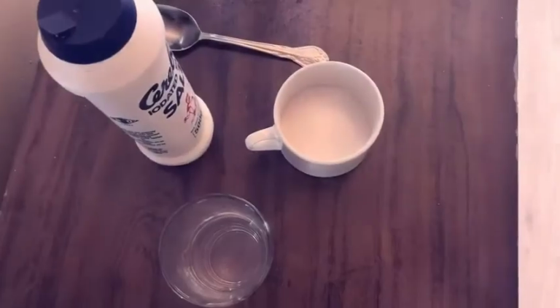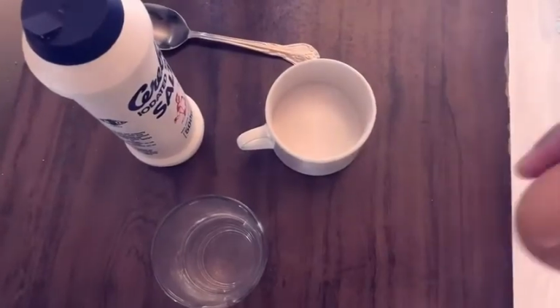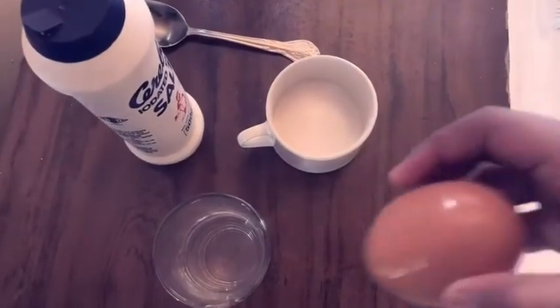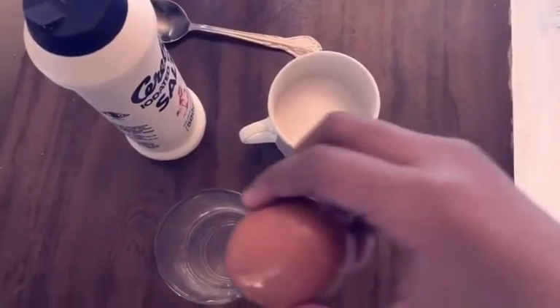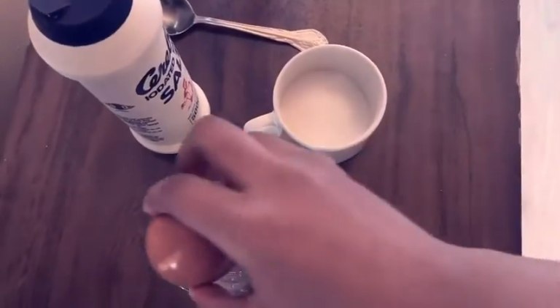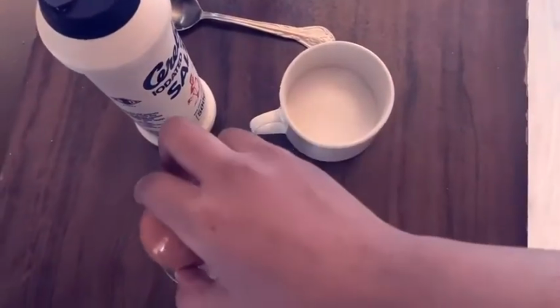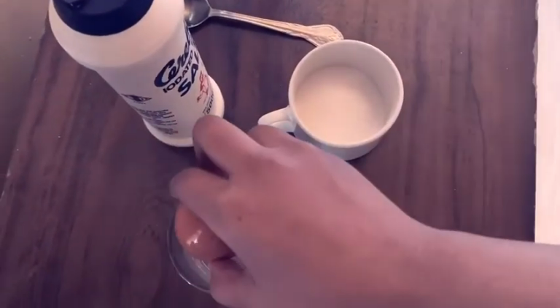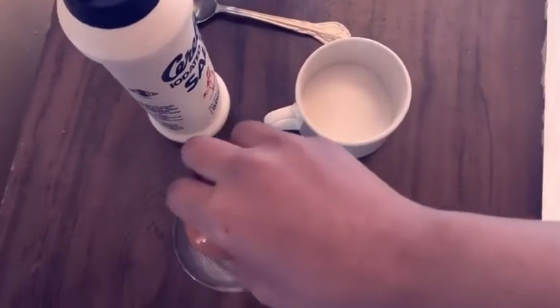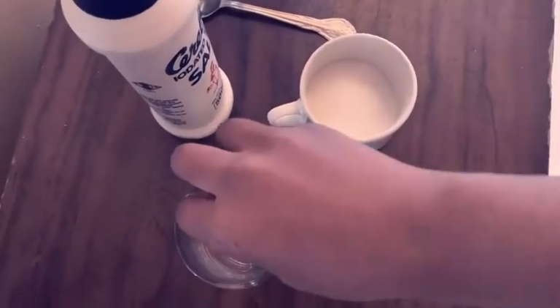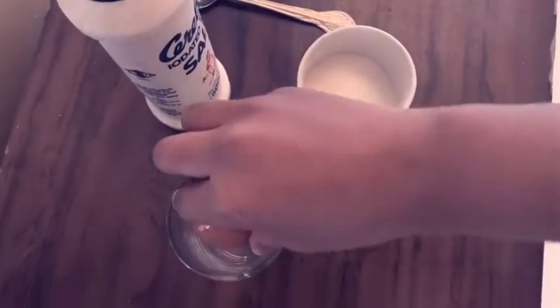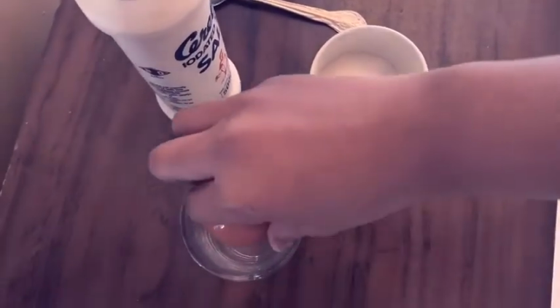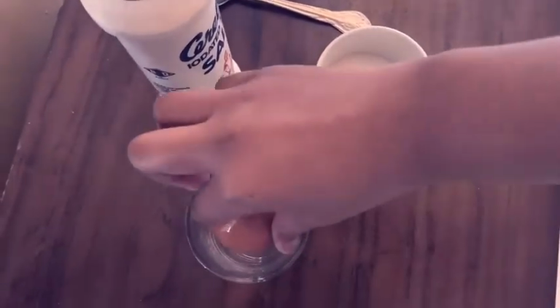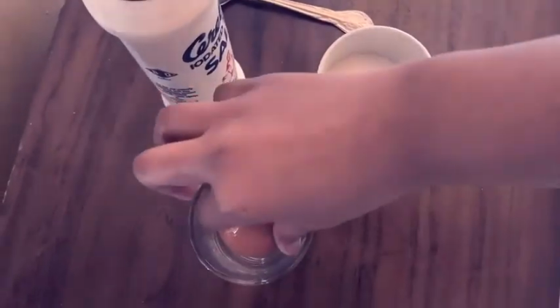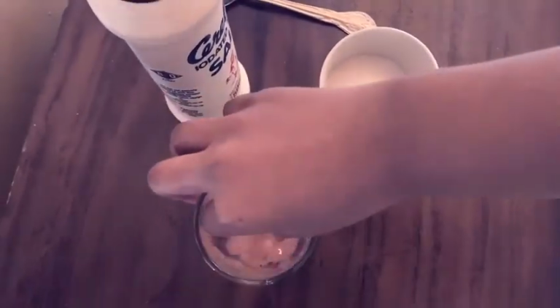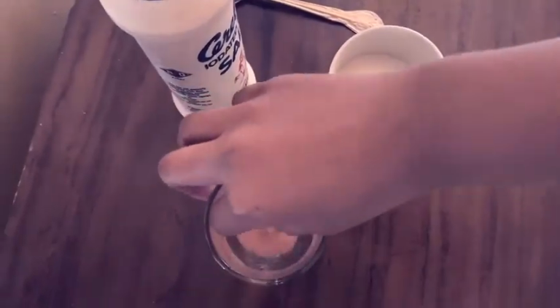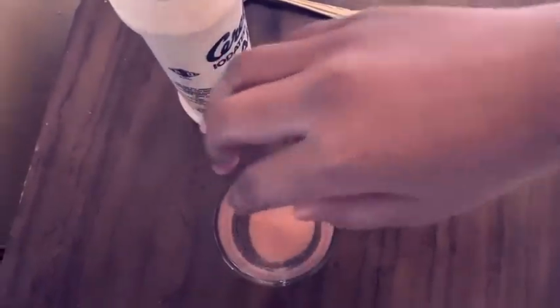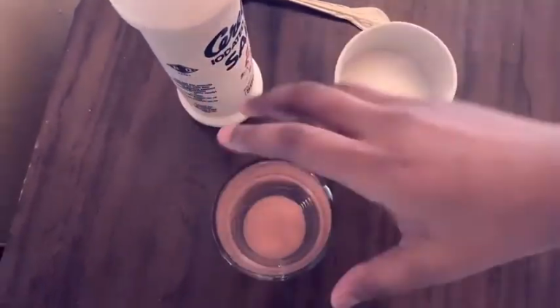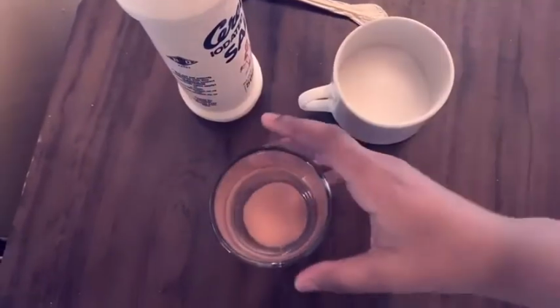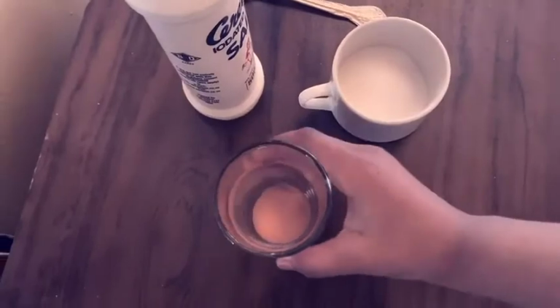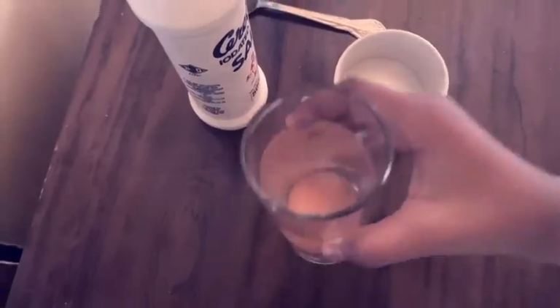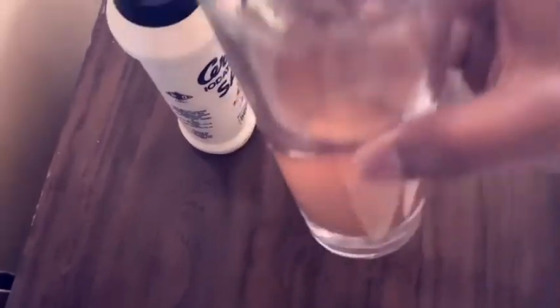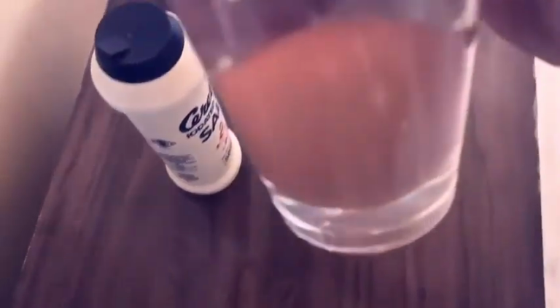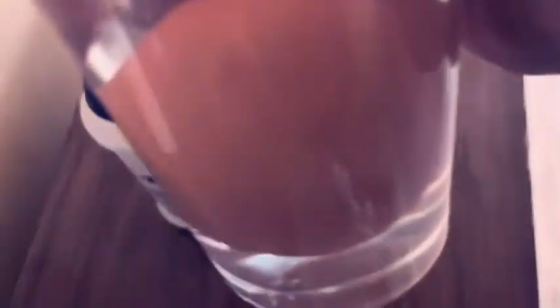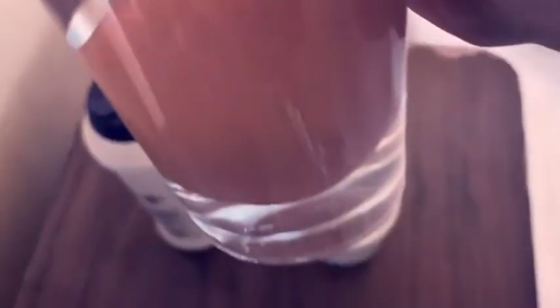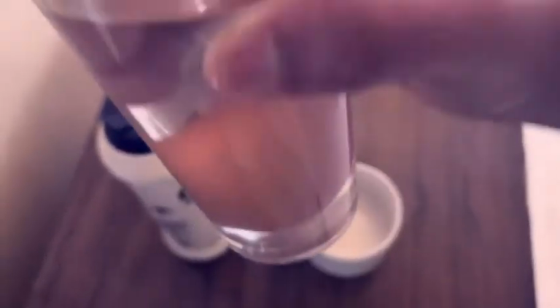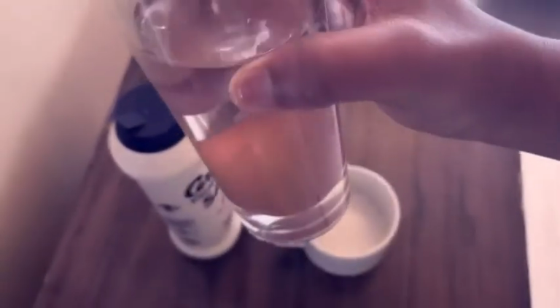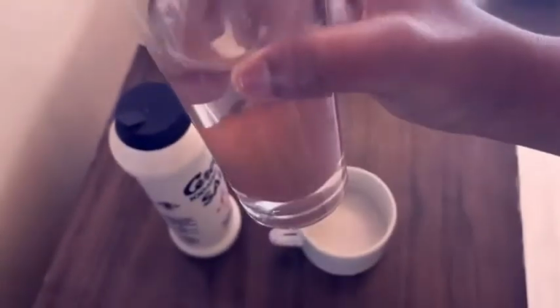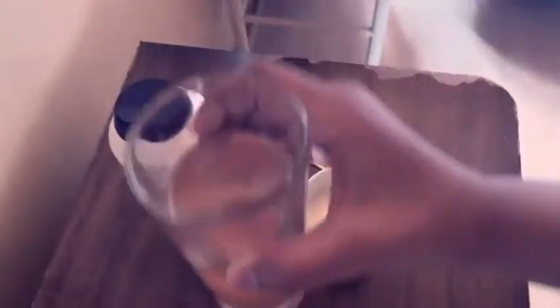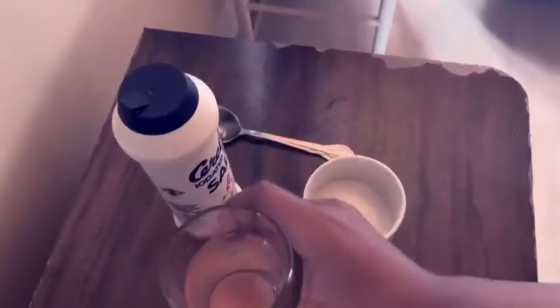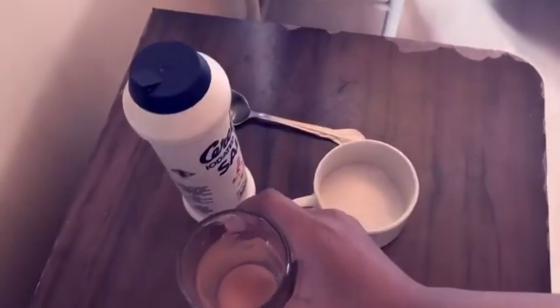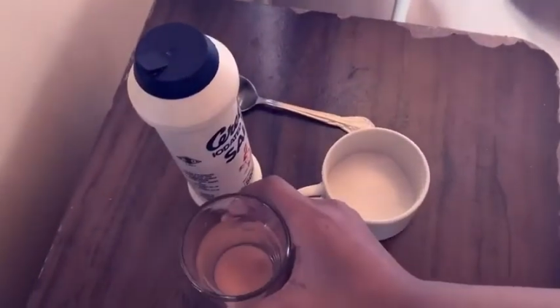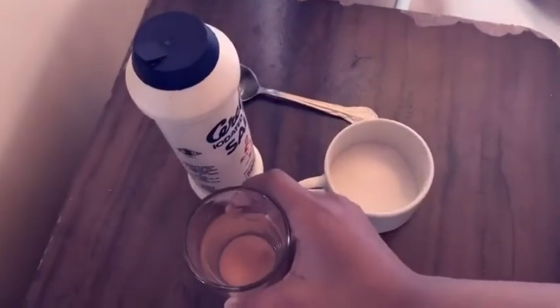Take your egg and place it in the whole full glass of water. Then you can see it's not floating, it's sinking.